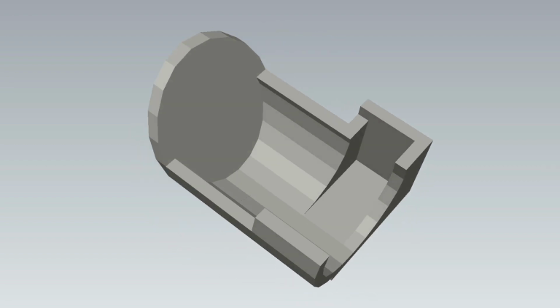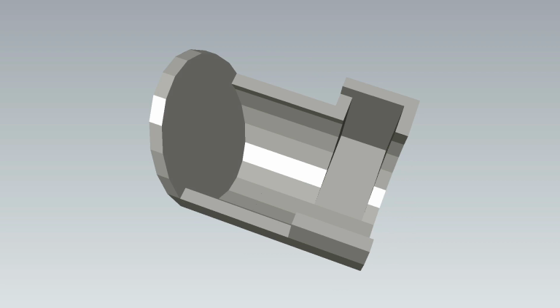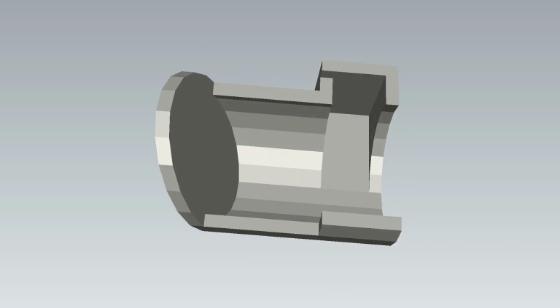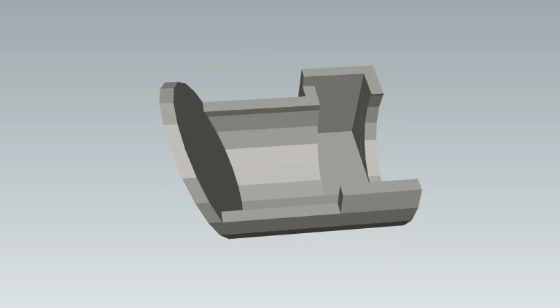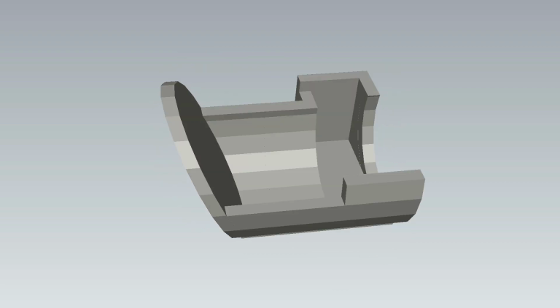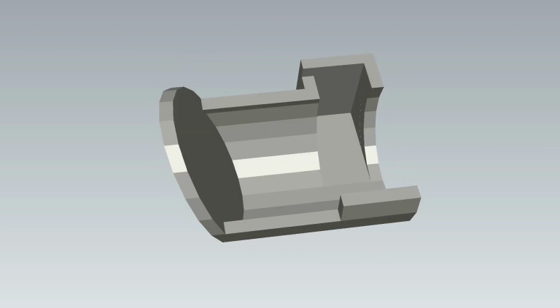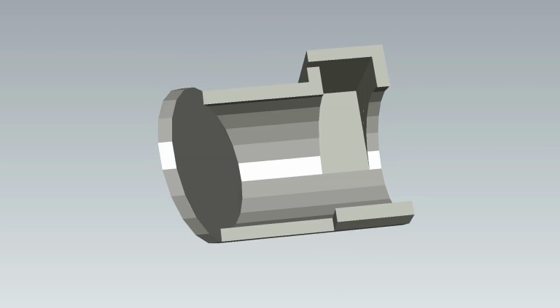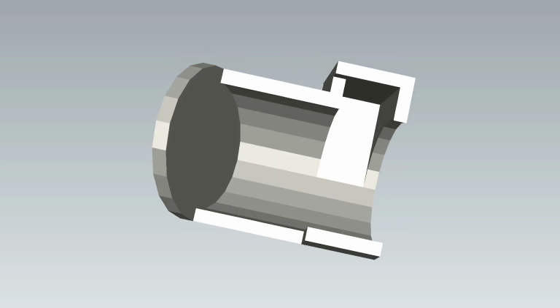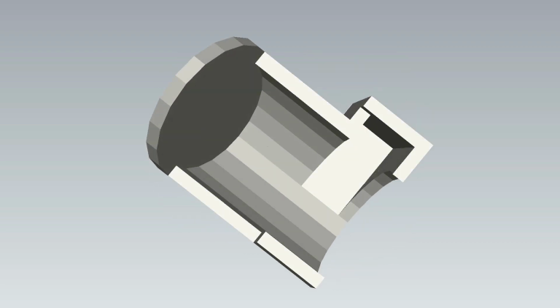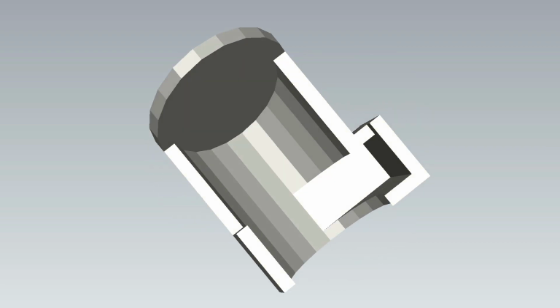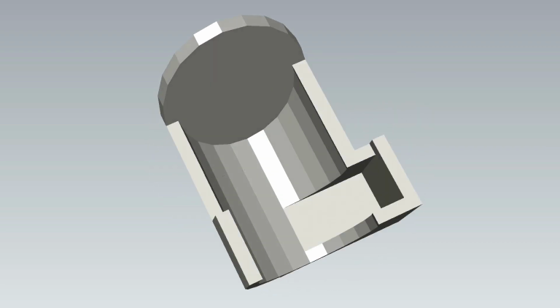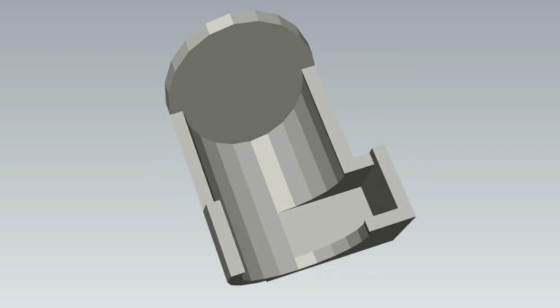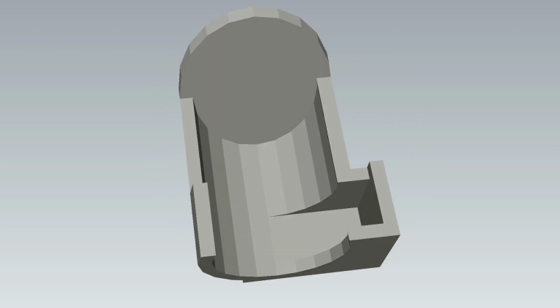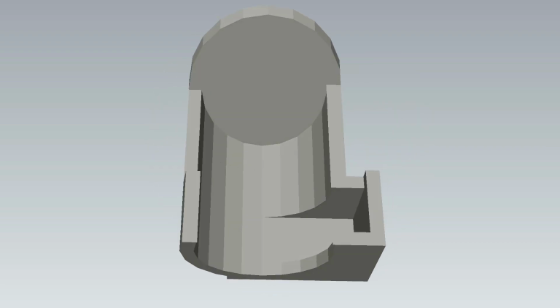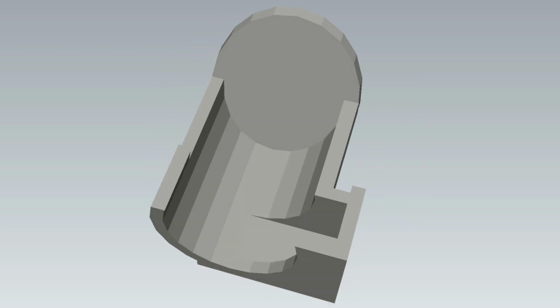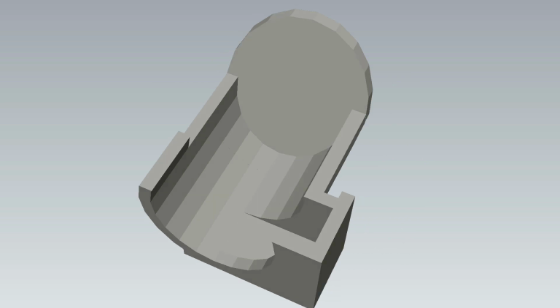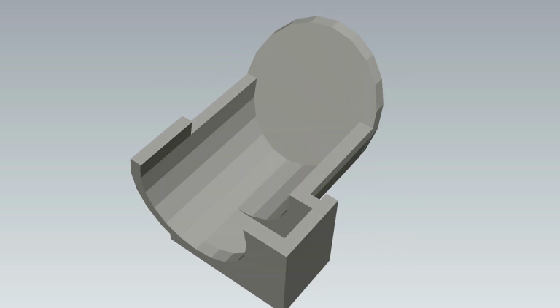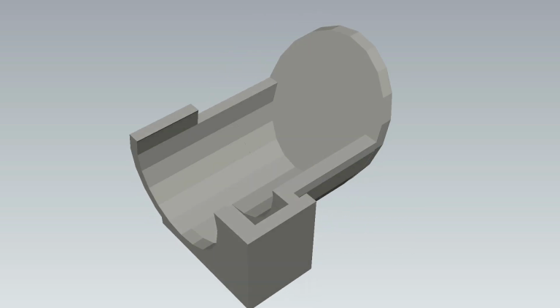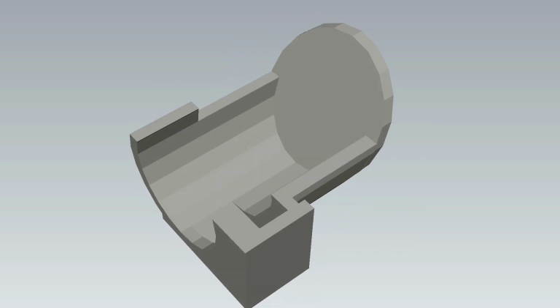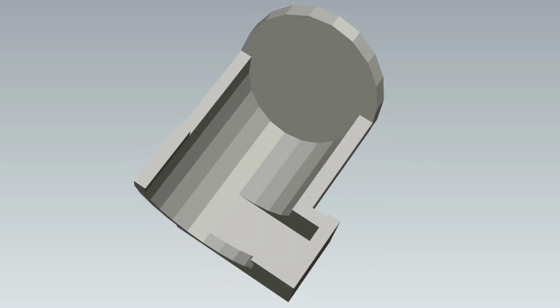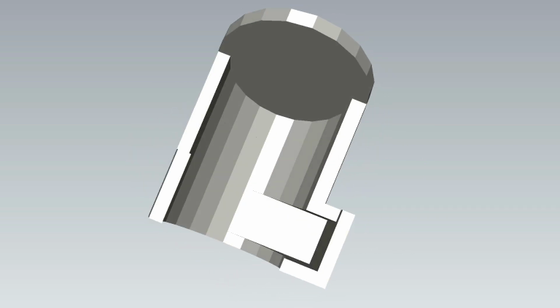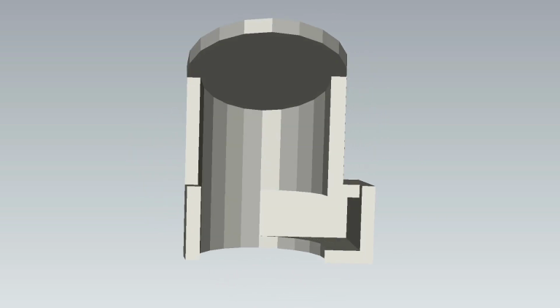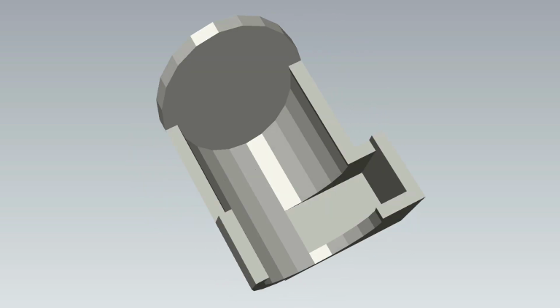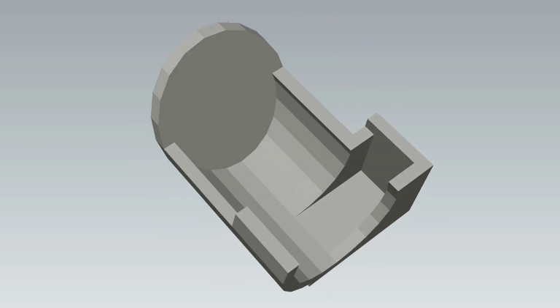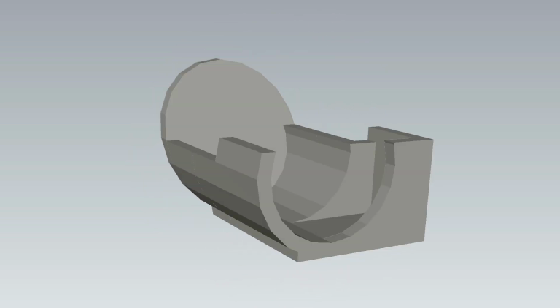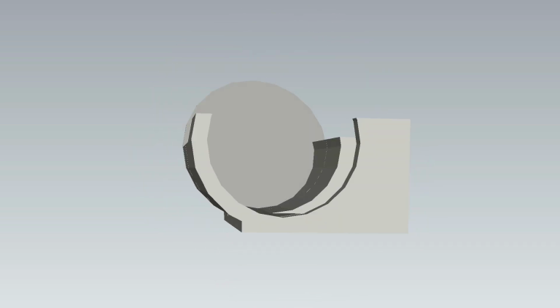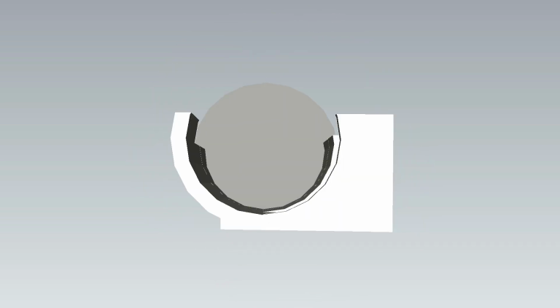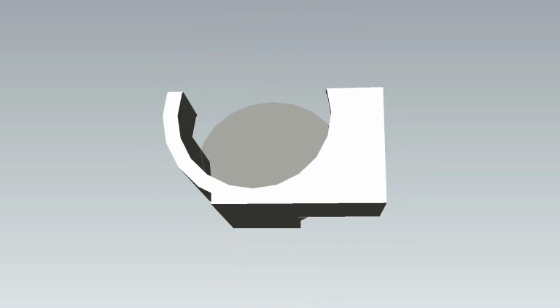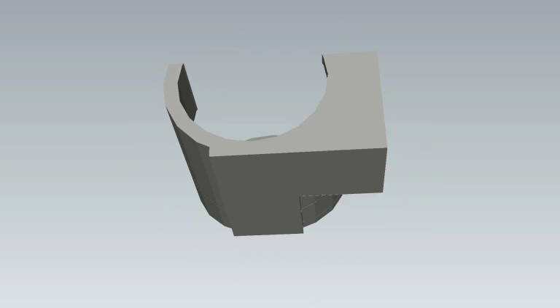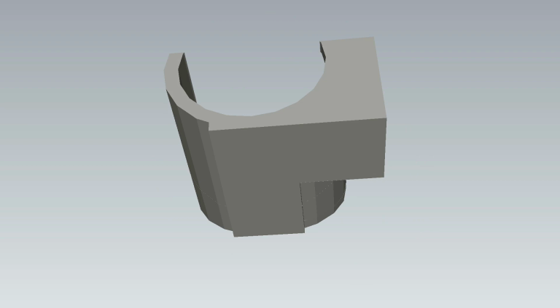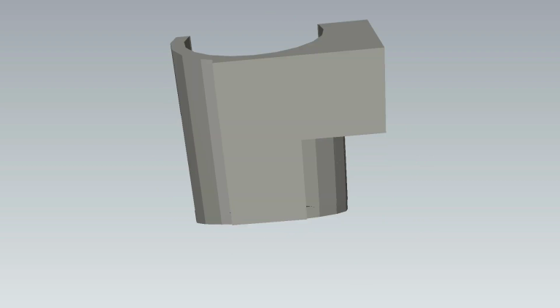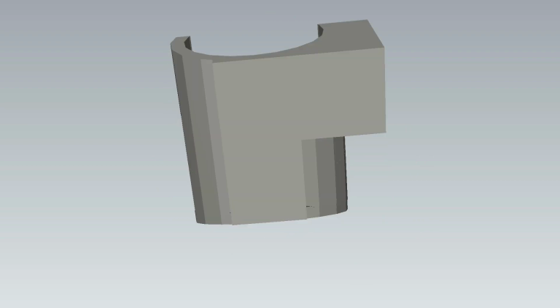So here you can see the STL file. I made that using Tinkercad like I usually do since it's very simple to use. But yeah, just a simple basic model there.